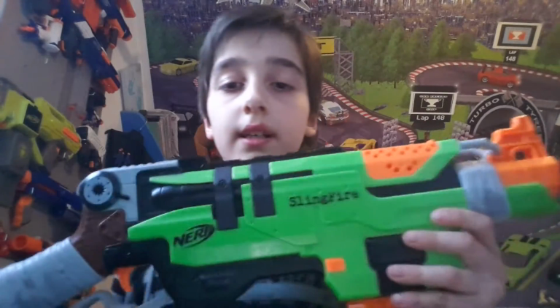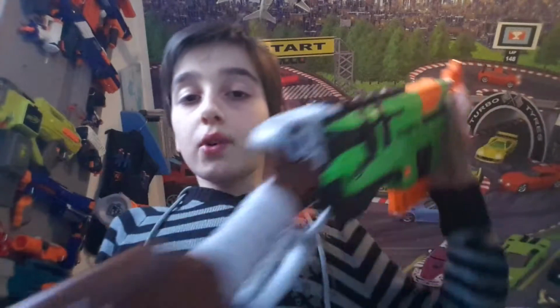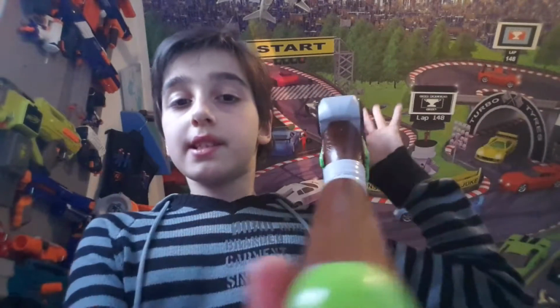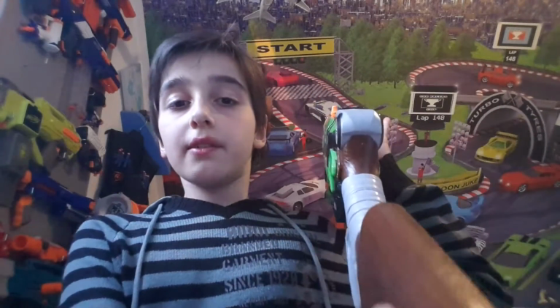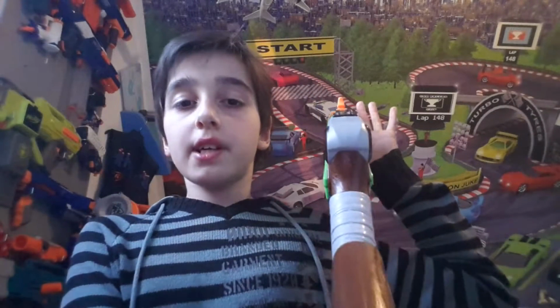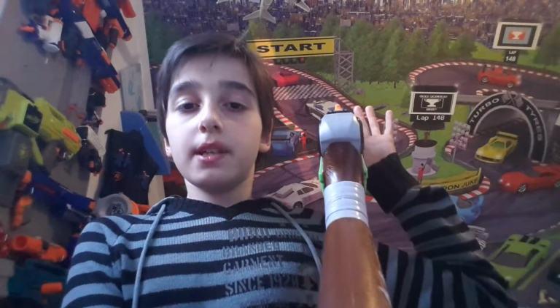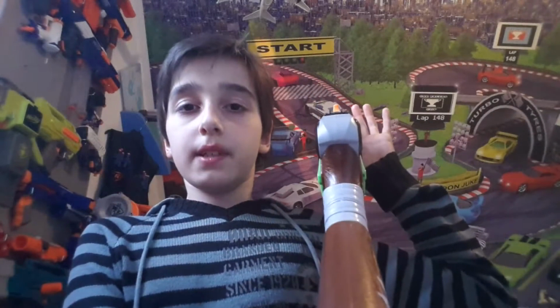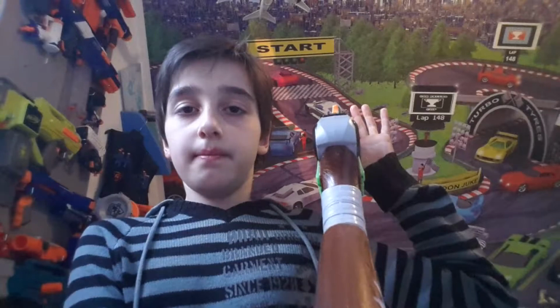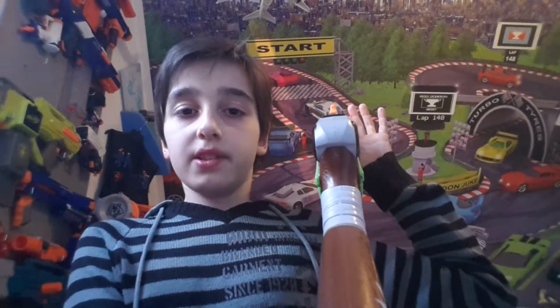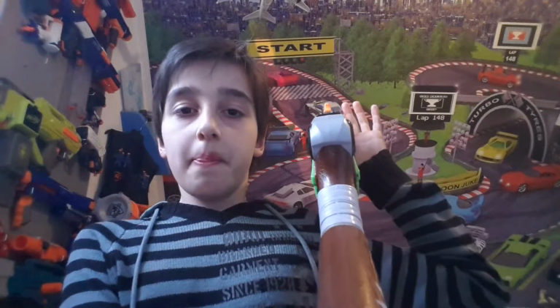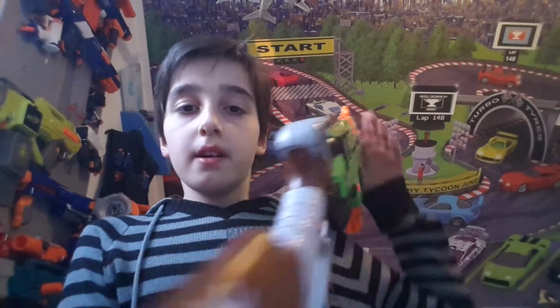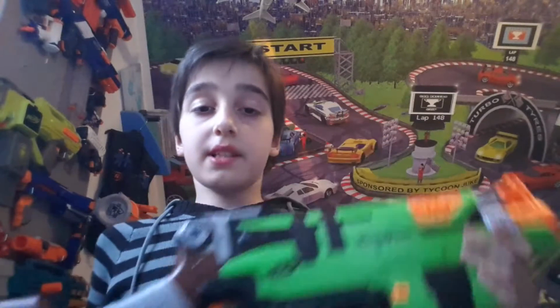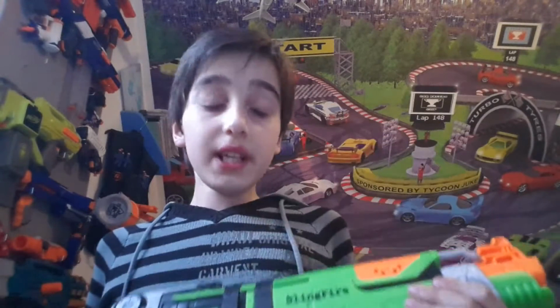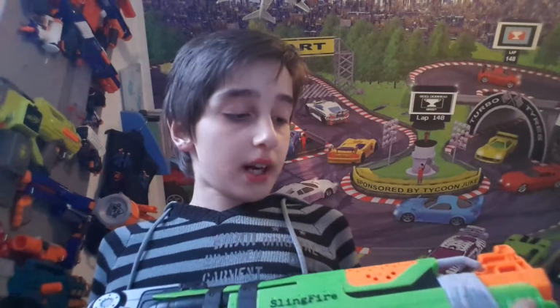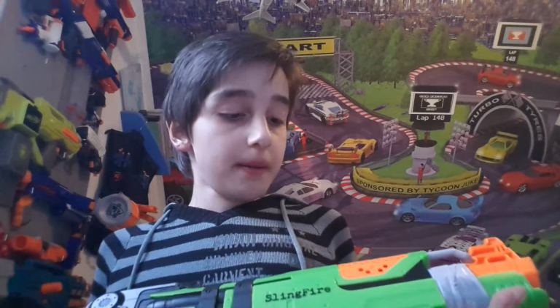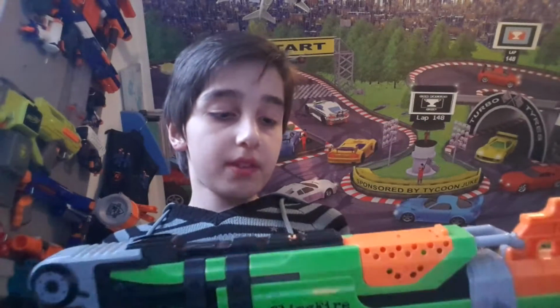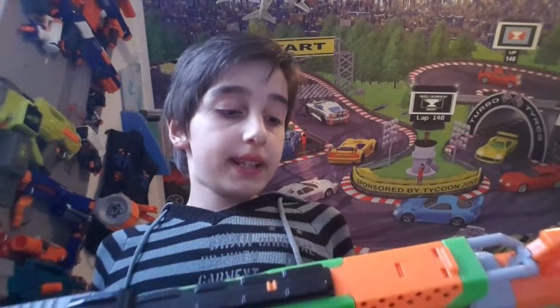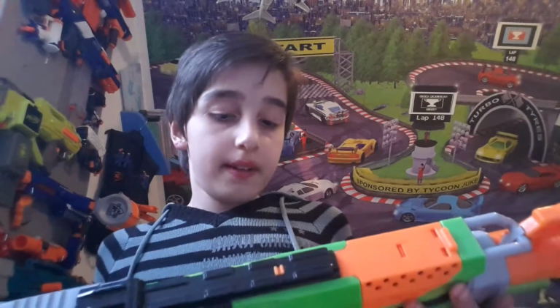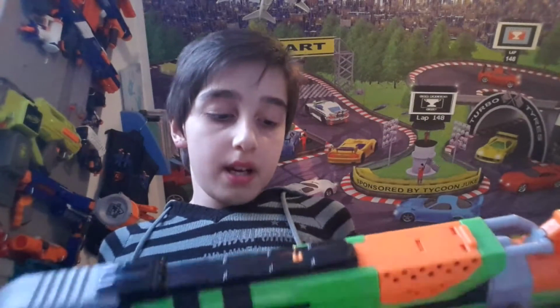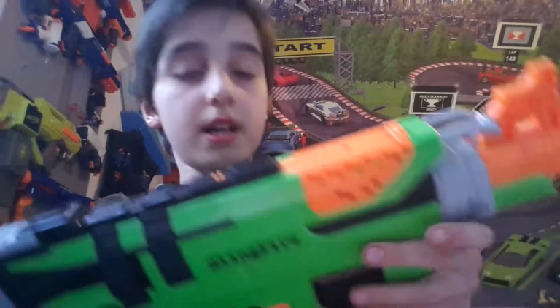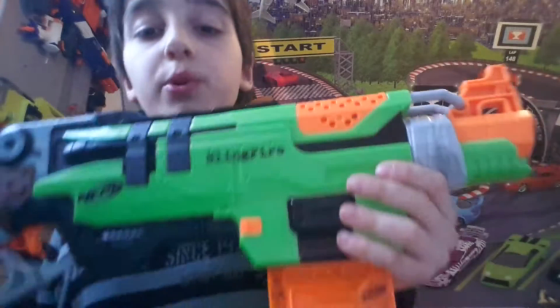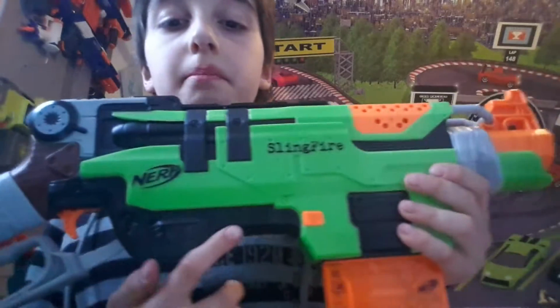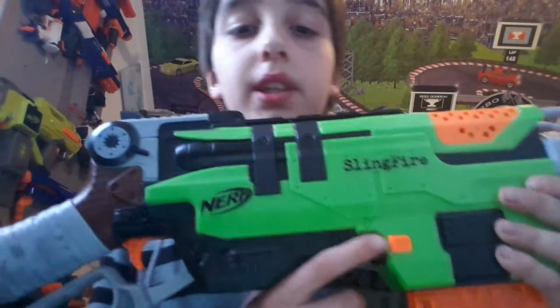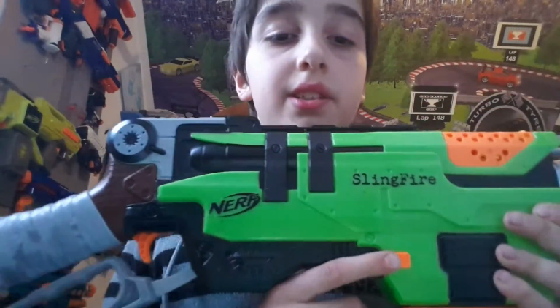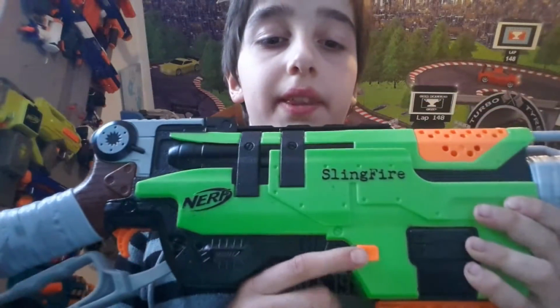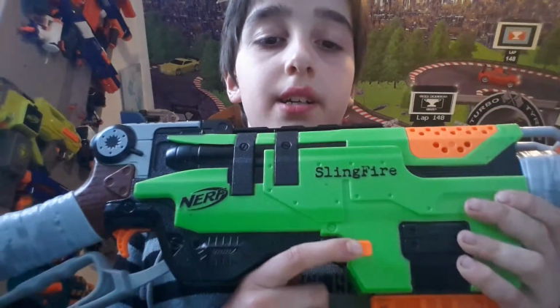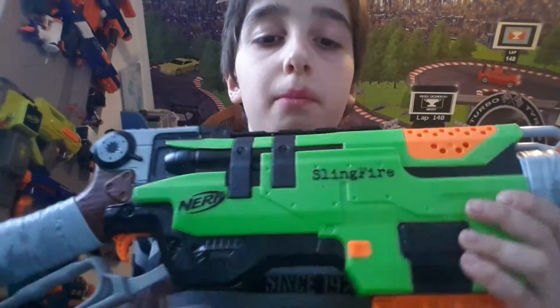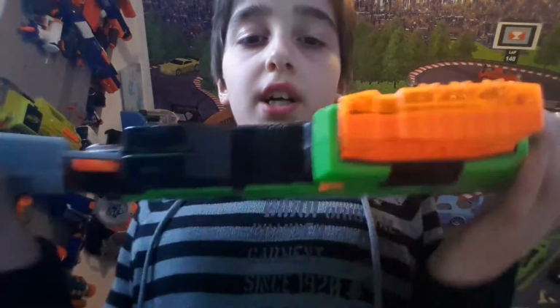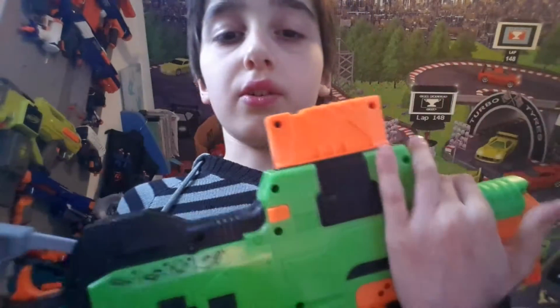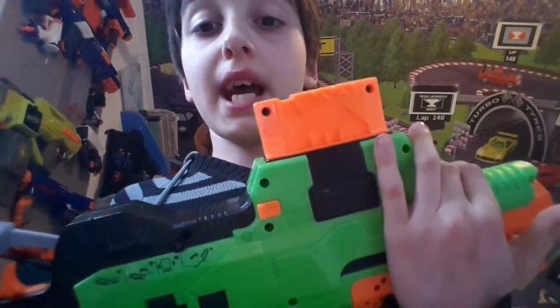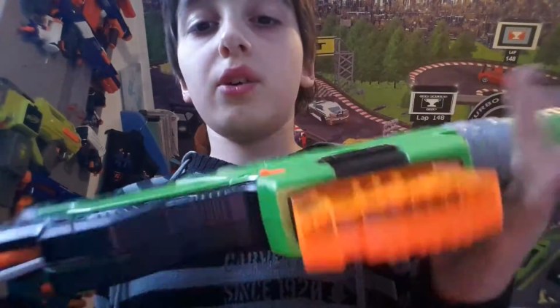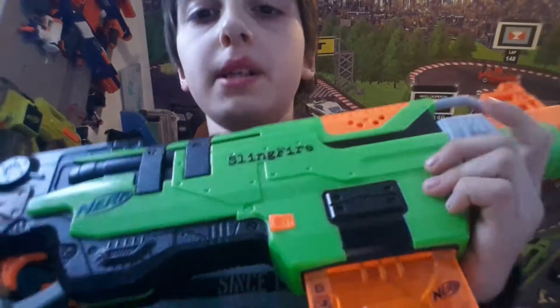It also has this iron sight right there — you can see it's a pretty good iron sight, I like that. Here we have the mag release, right there on both sides, so it's ambi — all ambi.